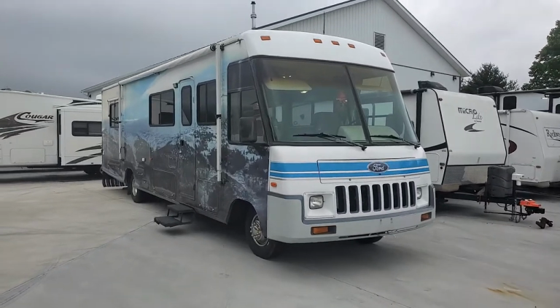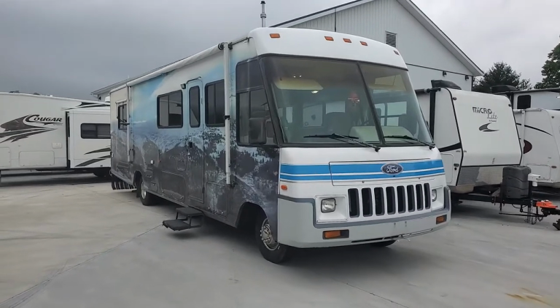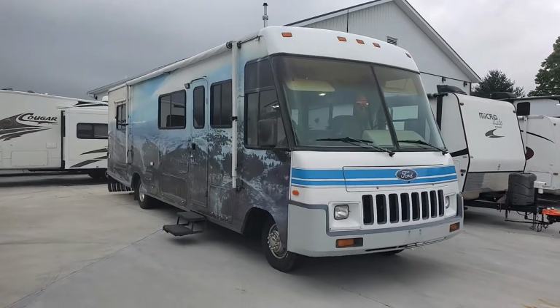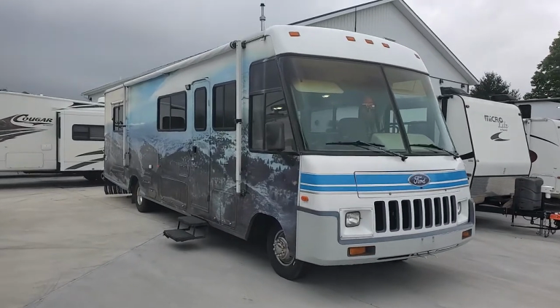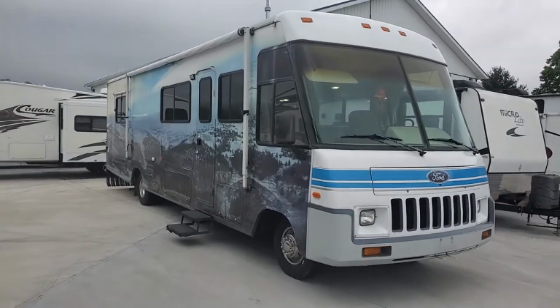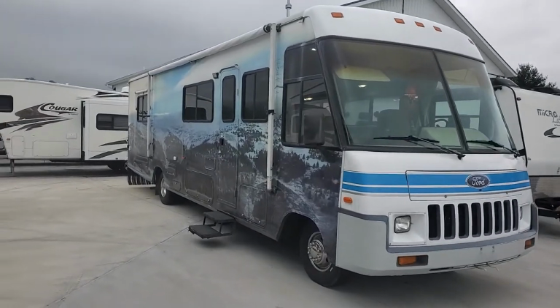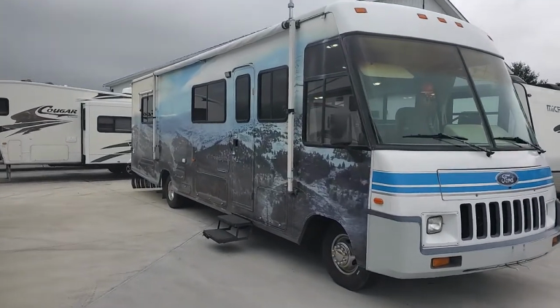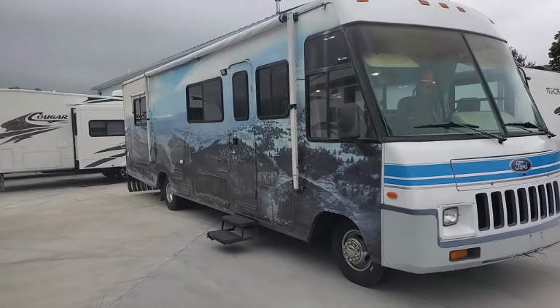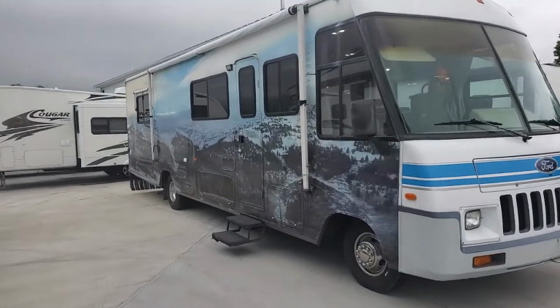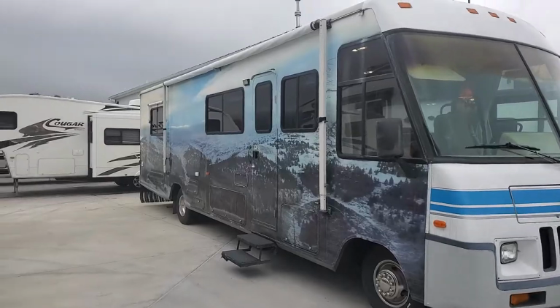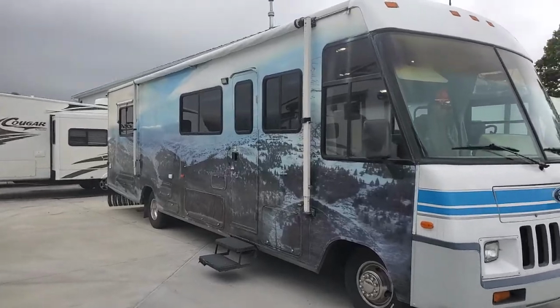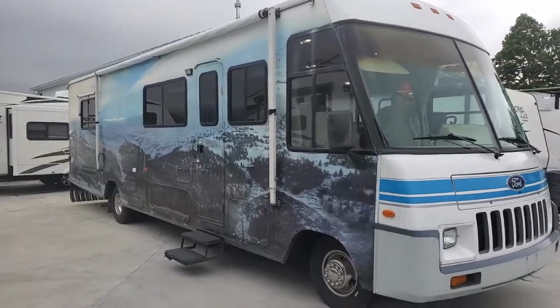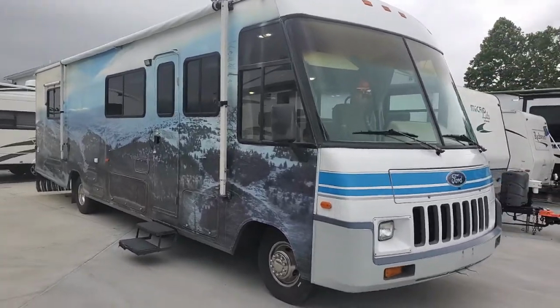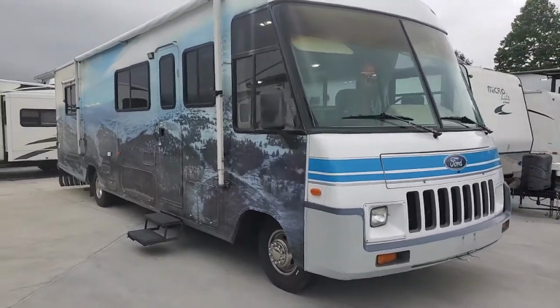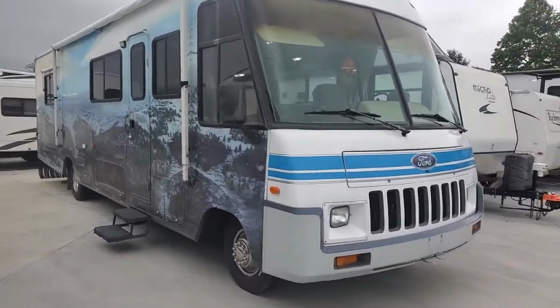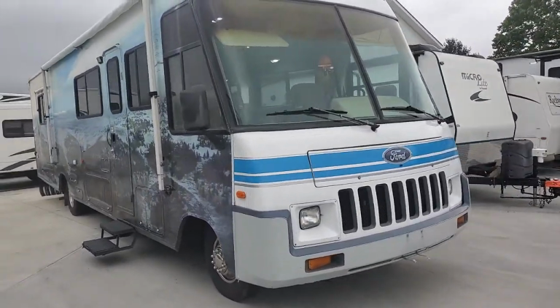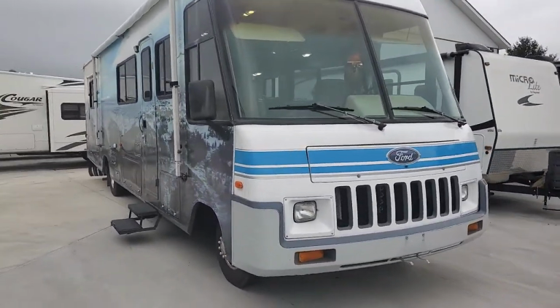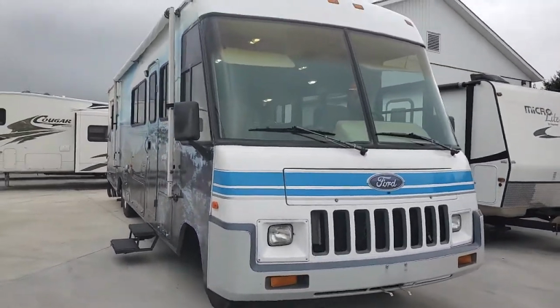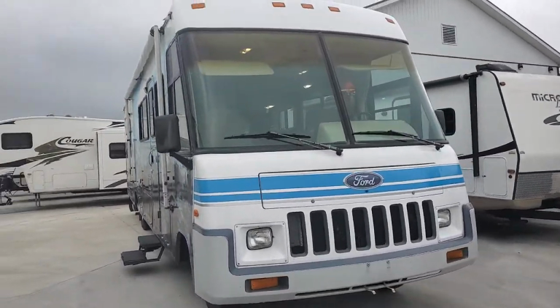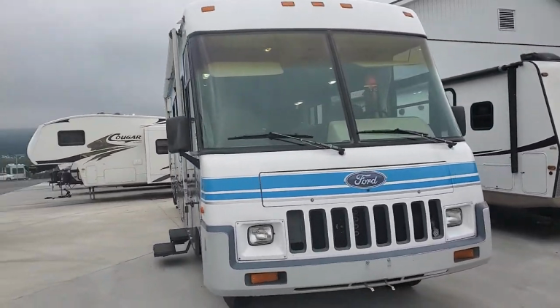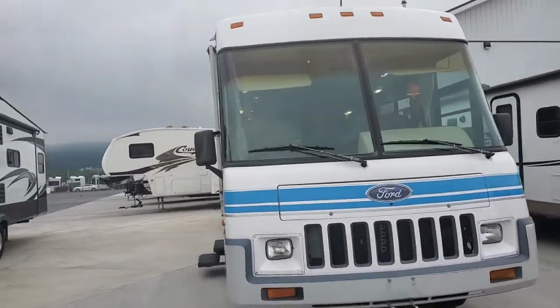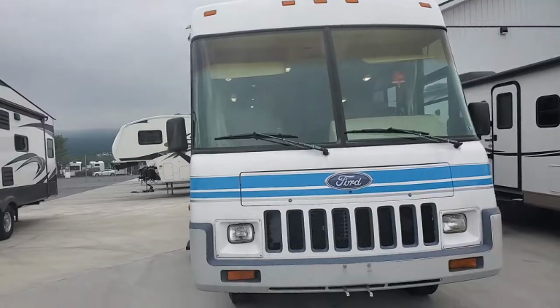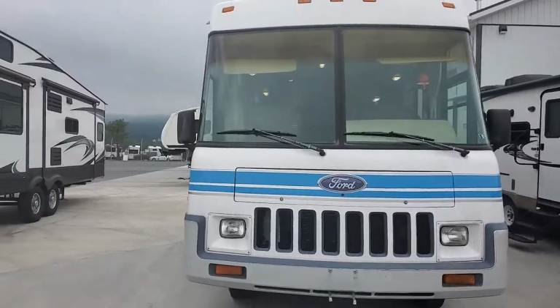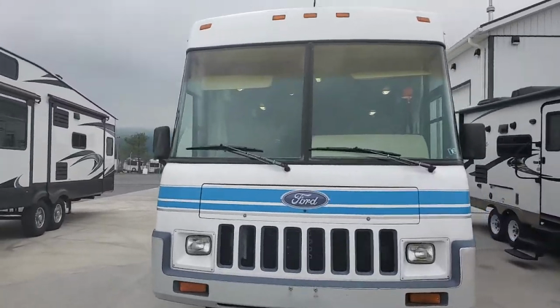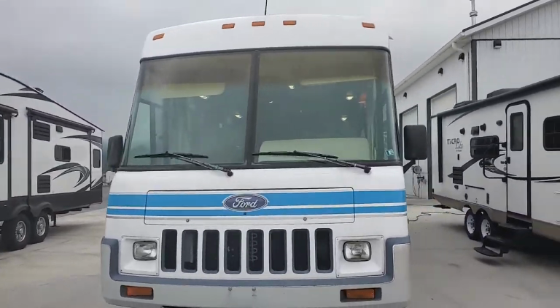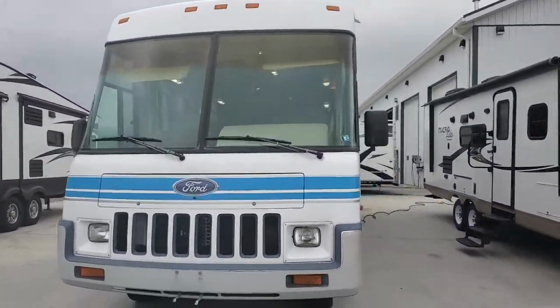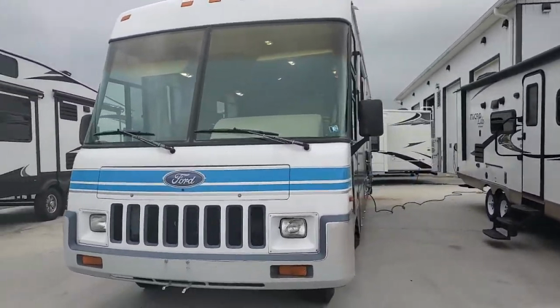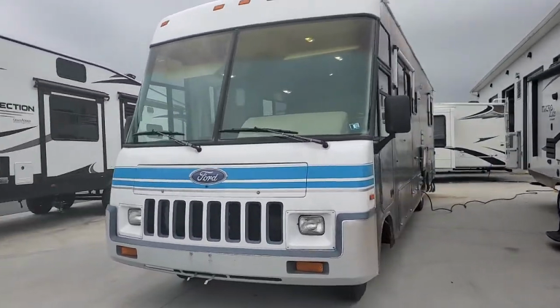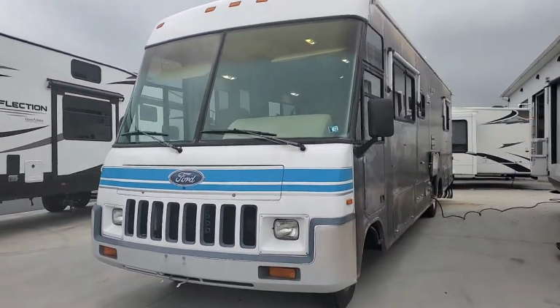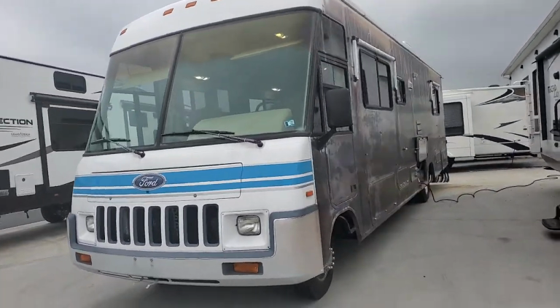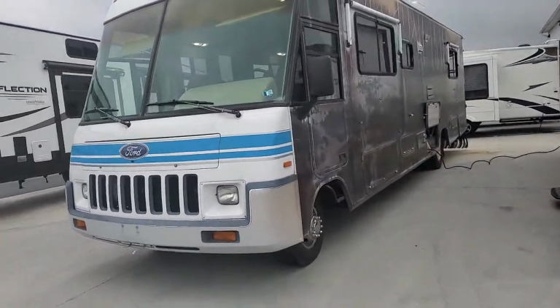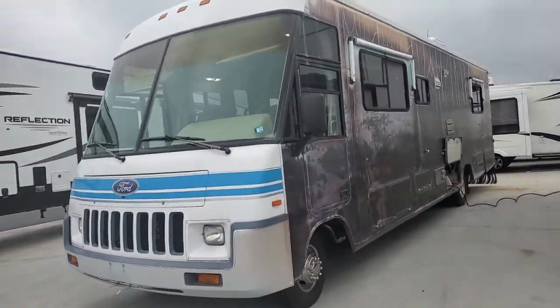Hey folks, this is Alex the eBay Guy here at Beckley's RVs in Thermont, Maryland. Here we have a 1995 Winnebago Adventurer, and this one's a little unusual — you'll see it's got a four-wheel drivetrain to it, which has a lot of advantages for a pre-owned motorhome.